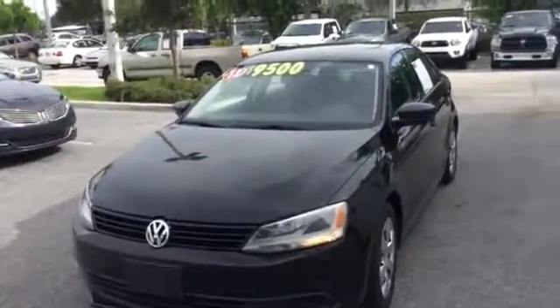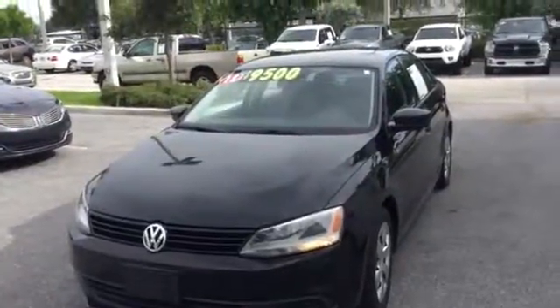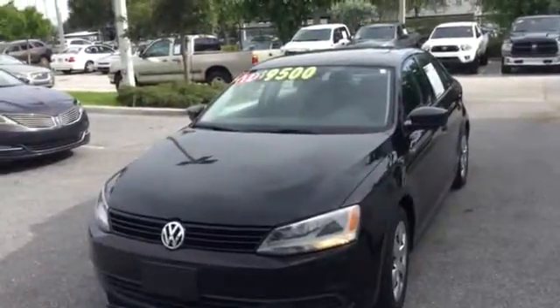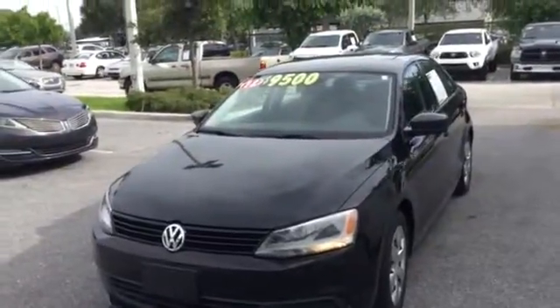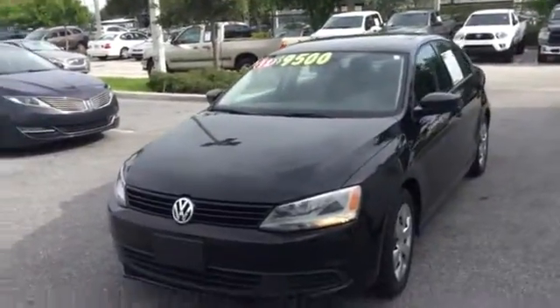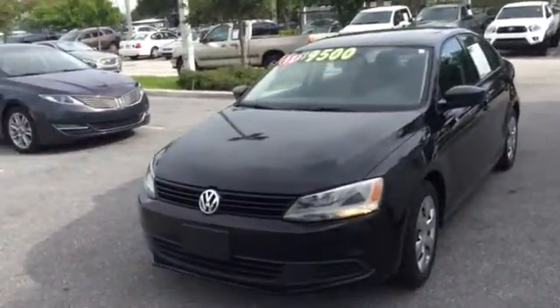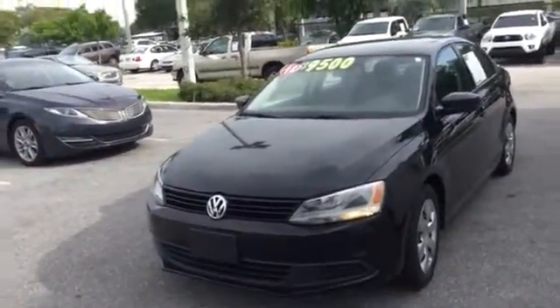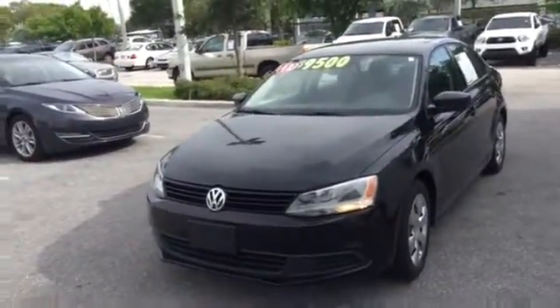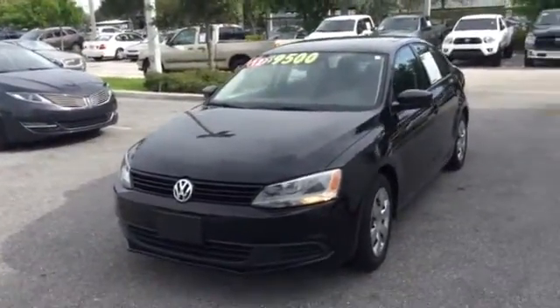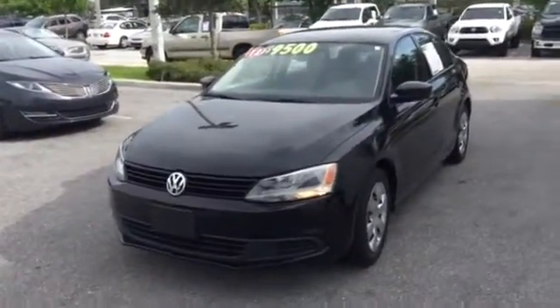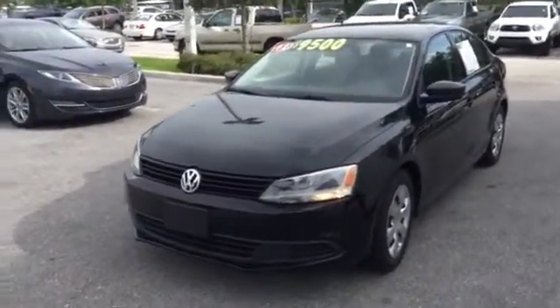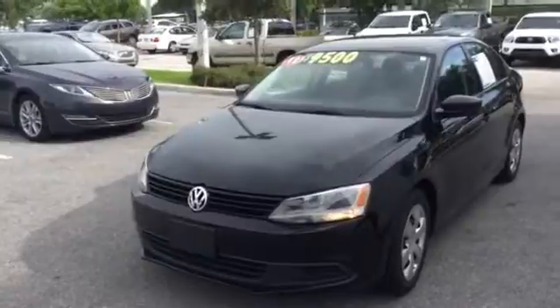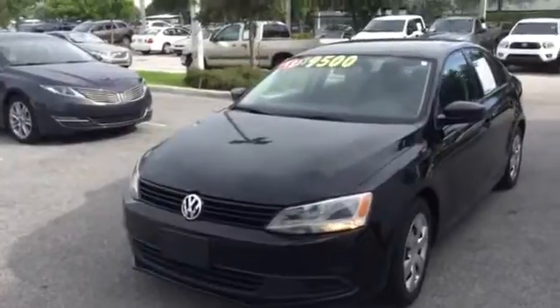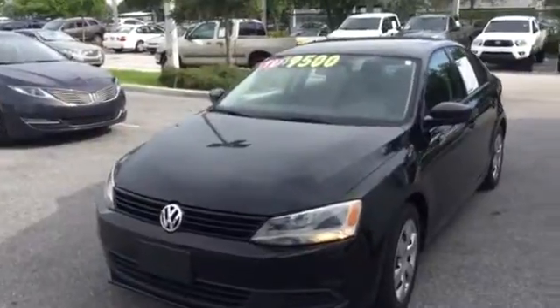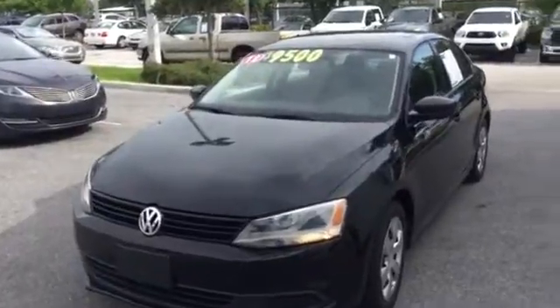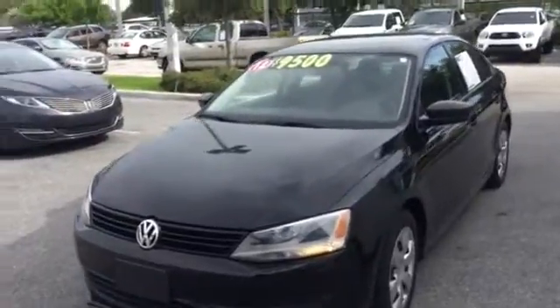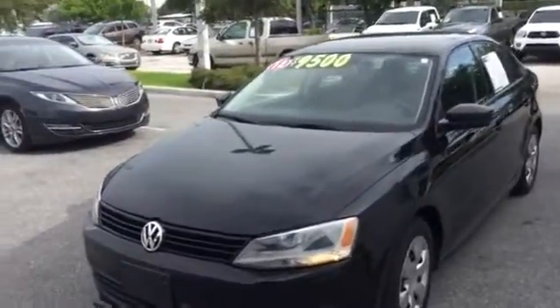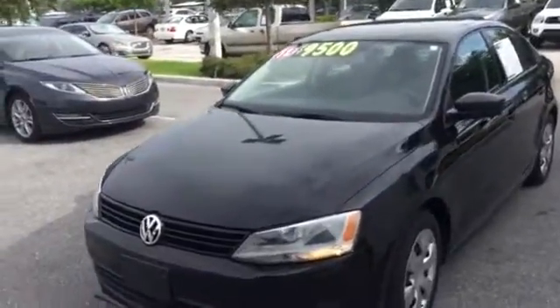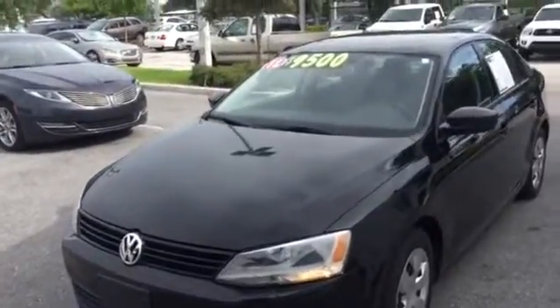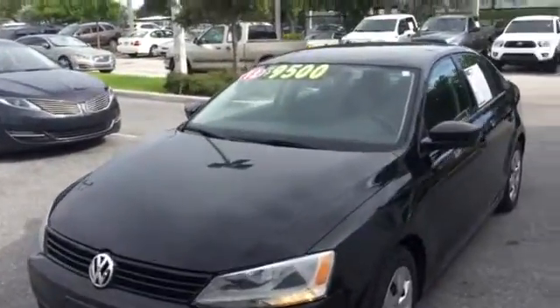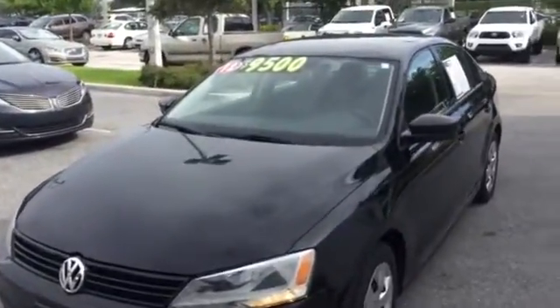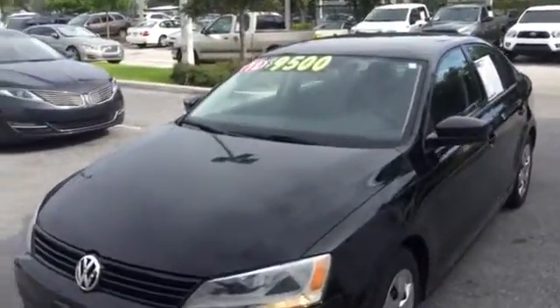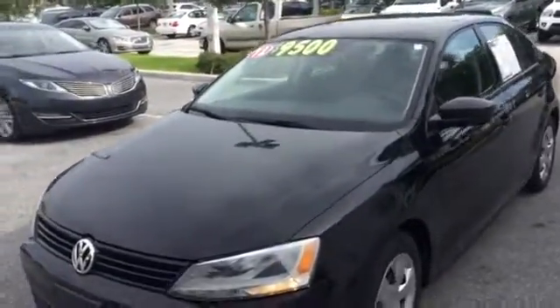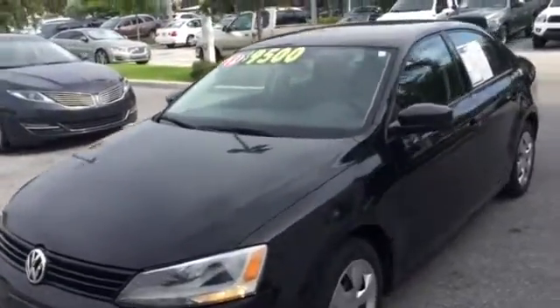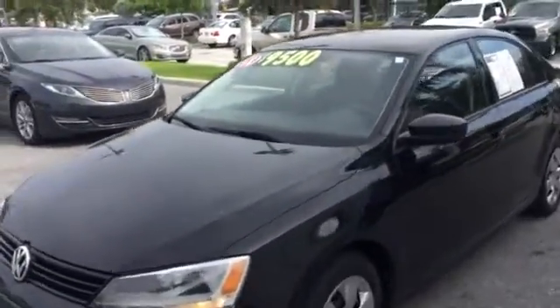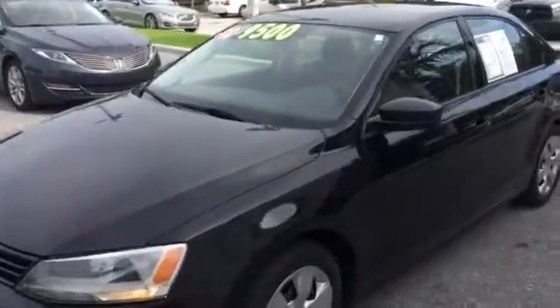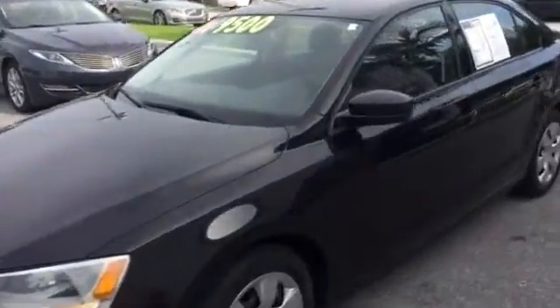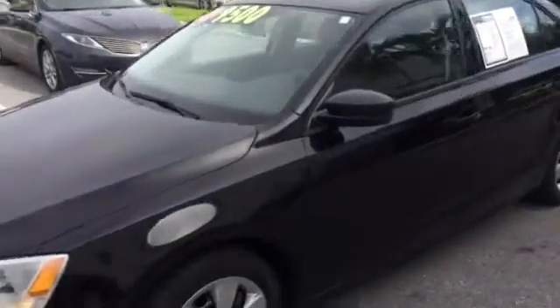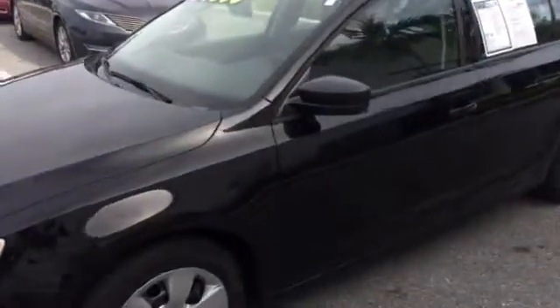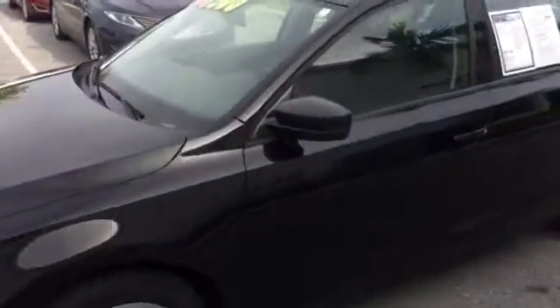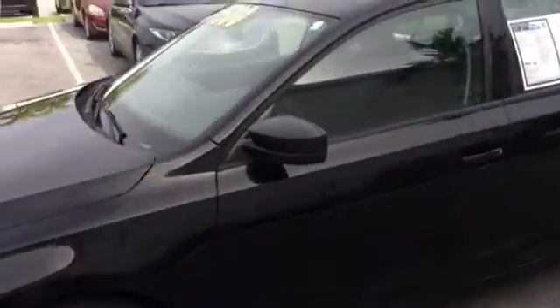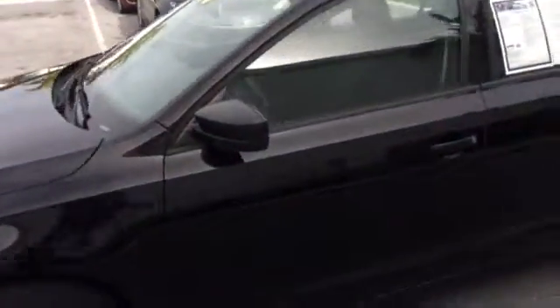Good morning, Thomas over here at Delray Viewer GMC. I wanted to bring your attention to the 2012 Volkswagen Jetta — just $9,500 with 61,000 miles.